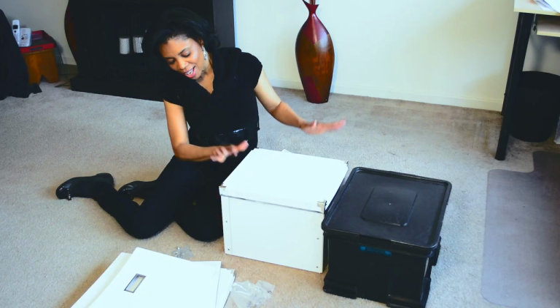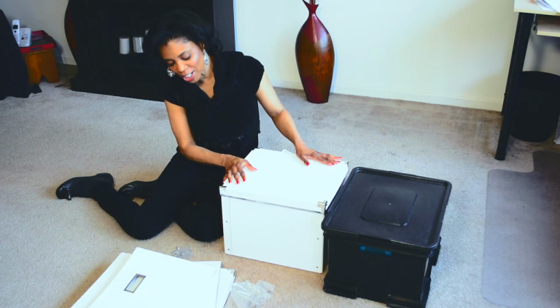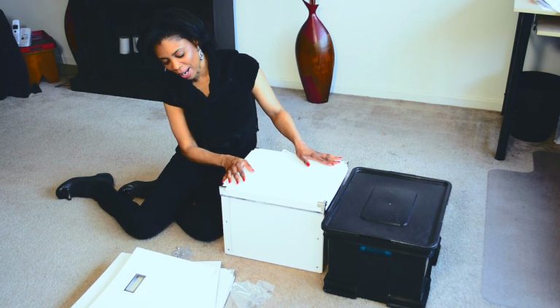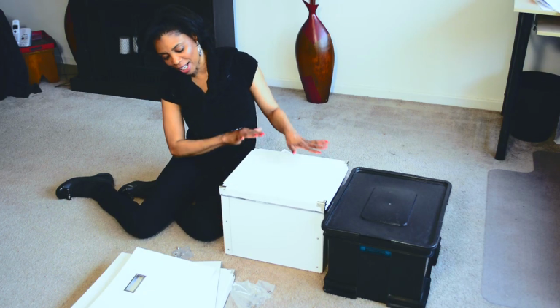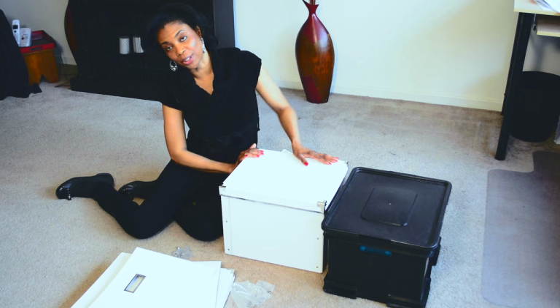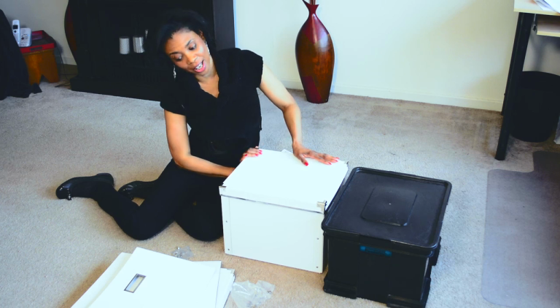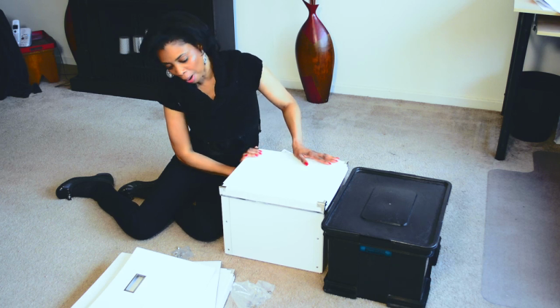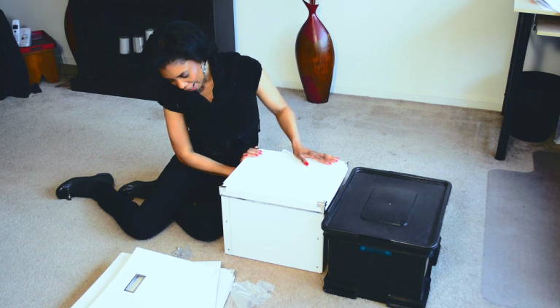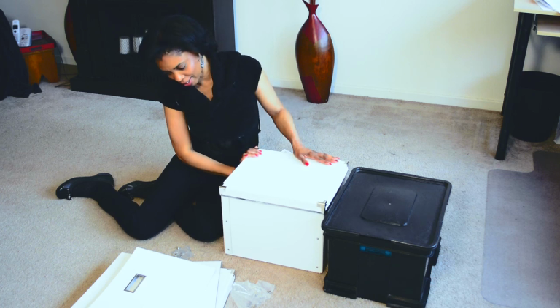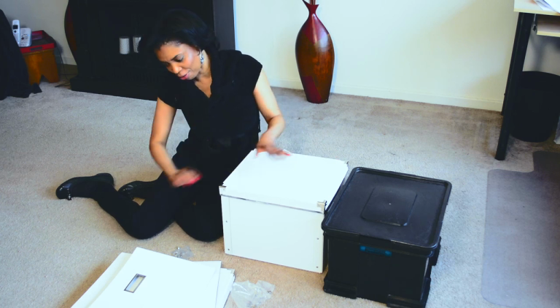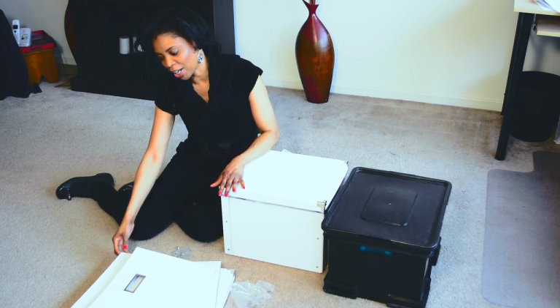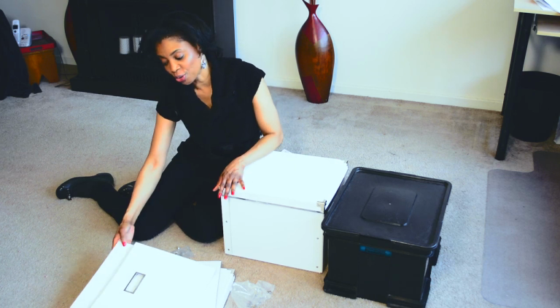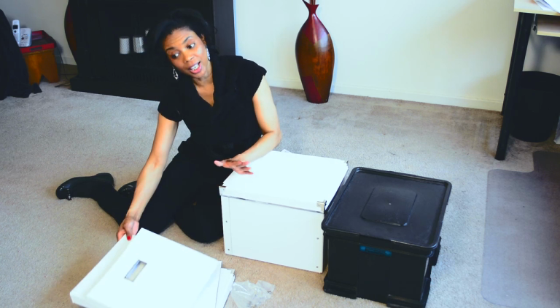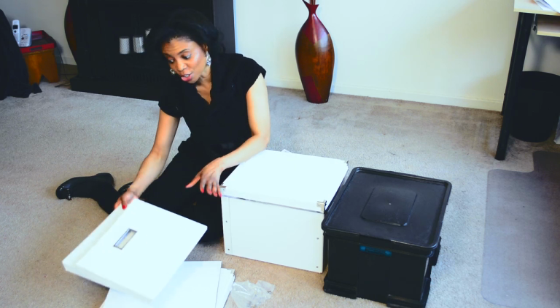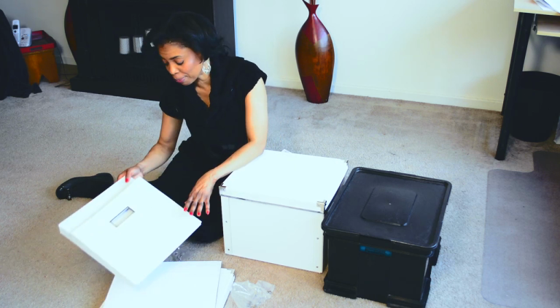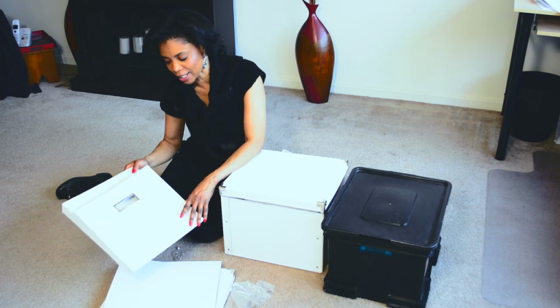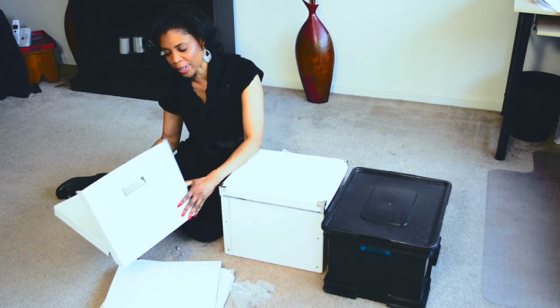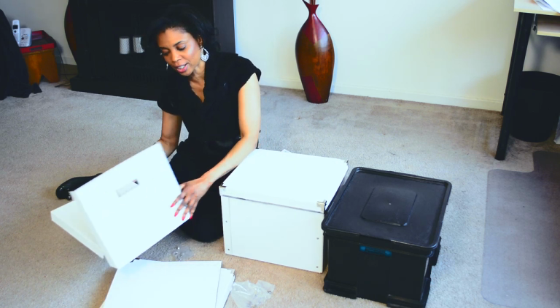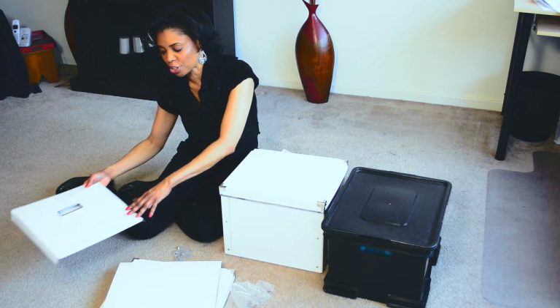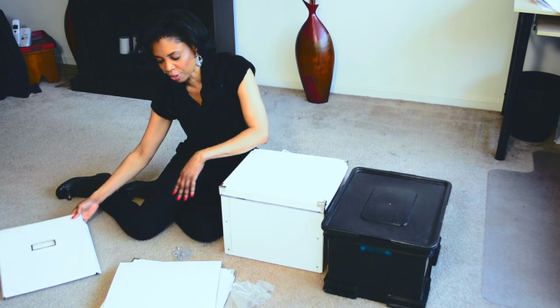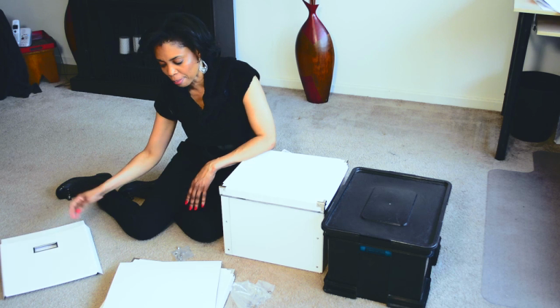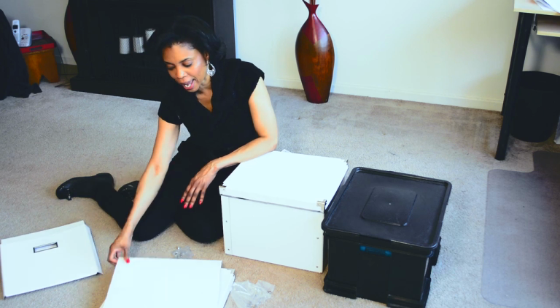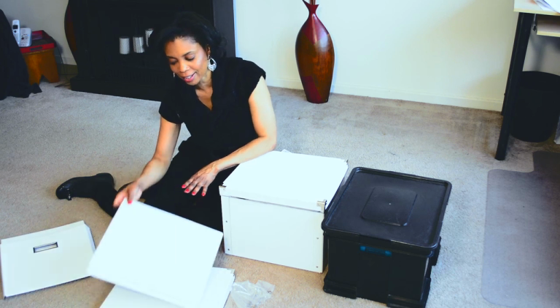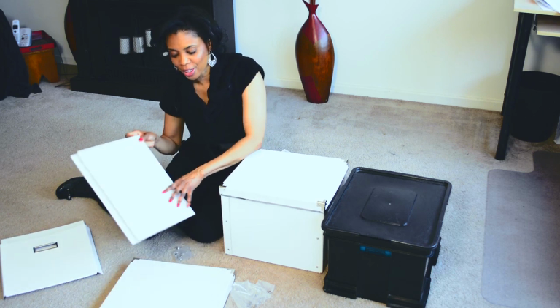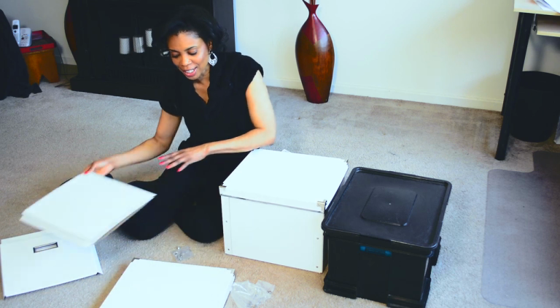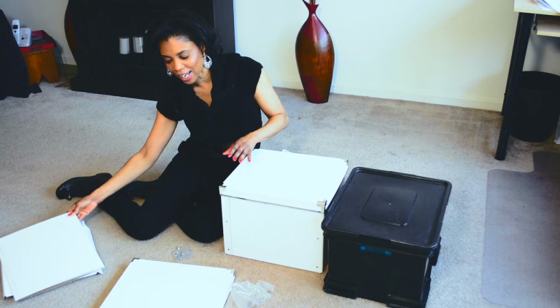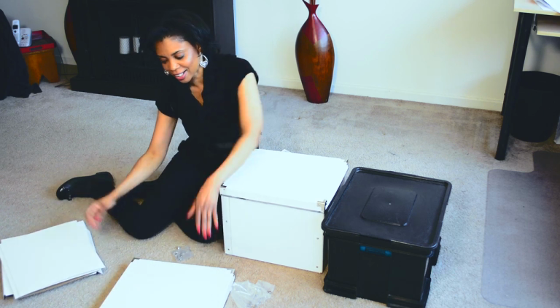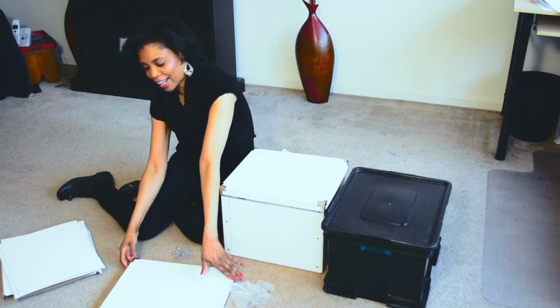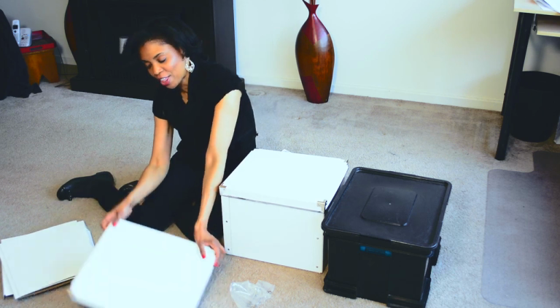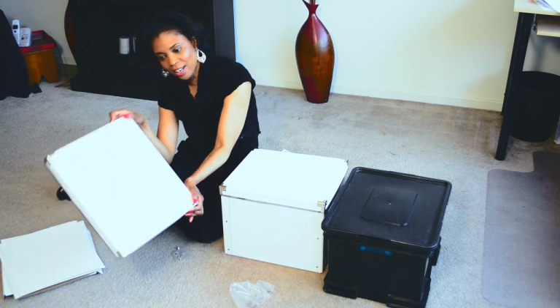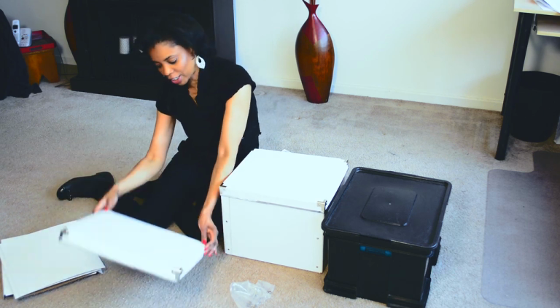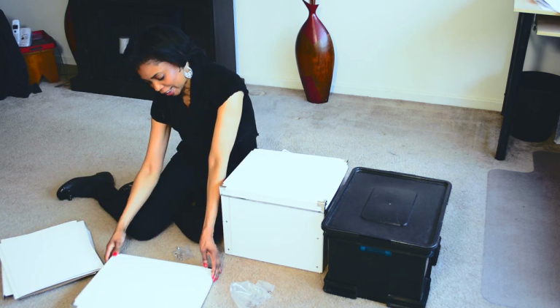This box I put together myself using these three pieces. Basically it's the front, the back, the sides, and then the lid.